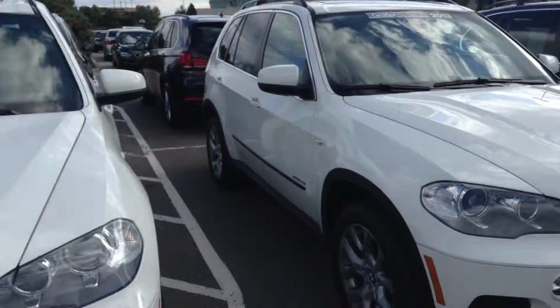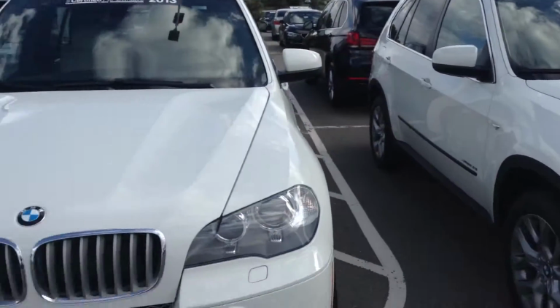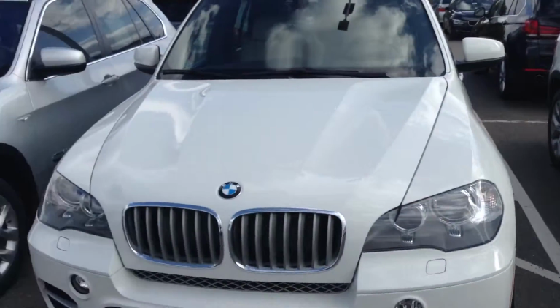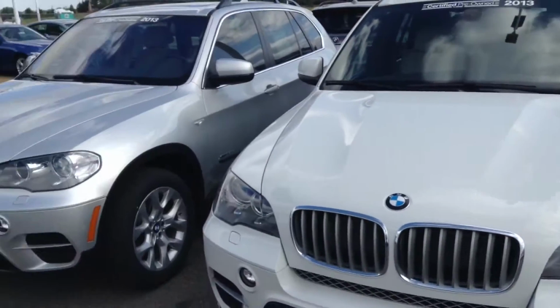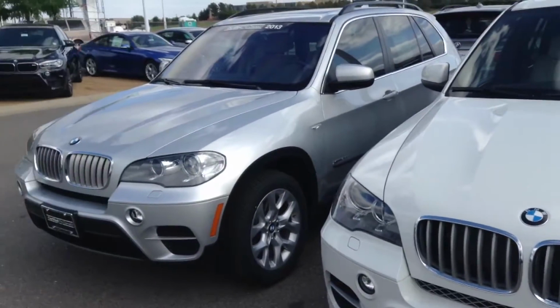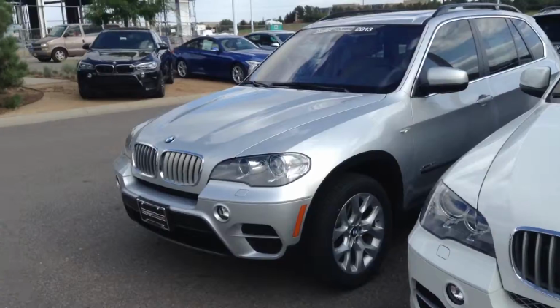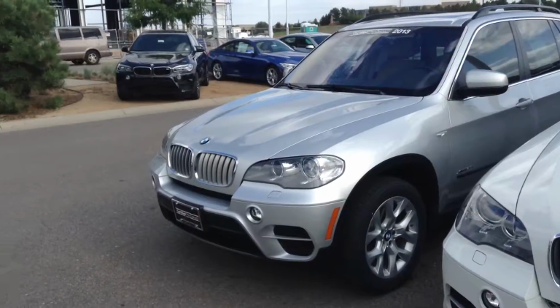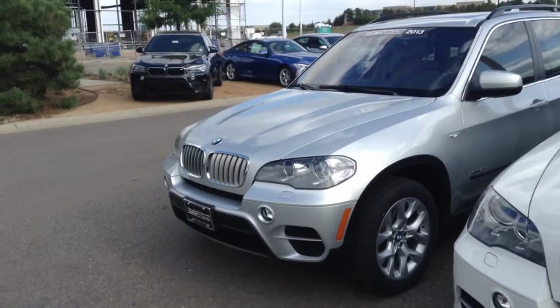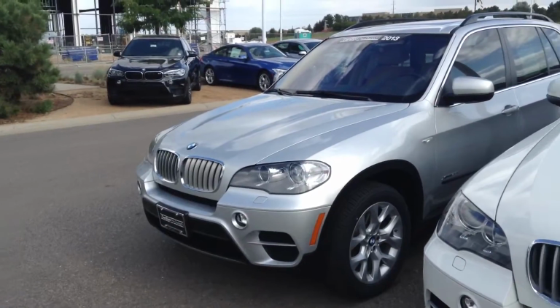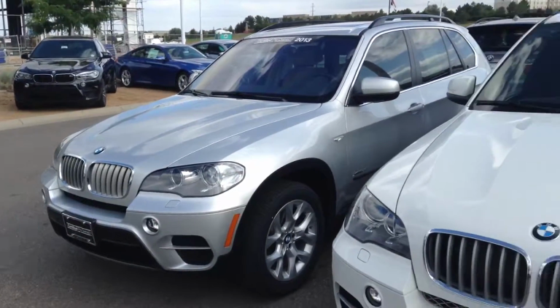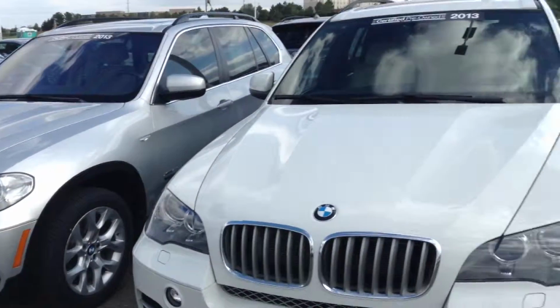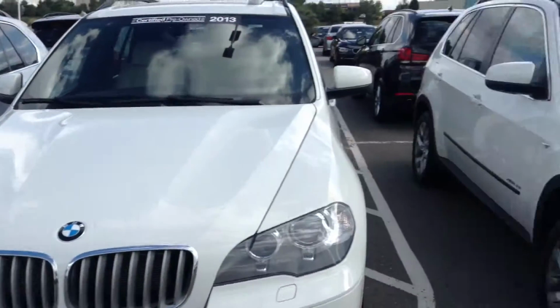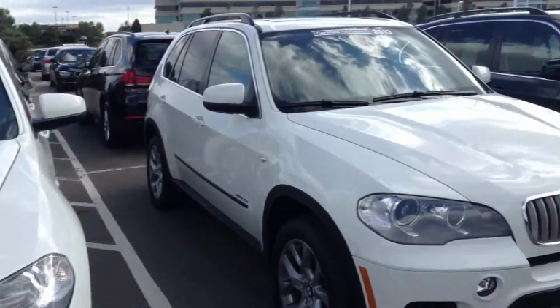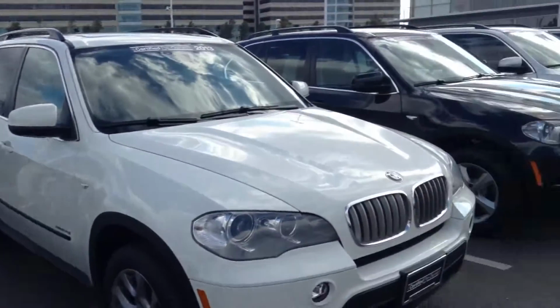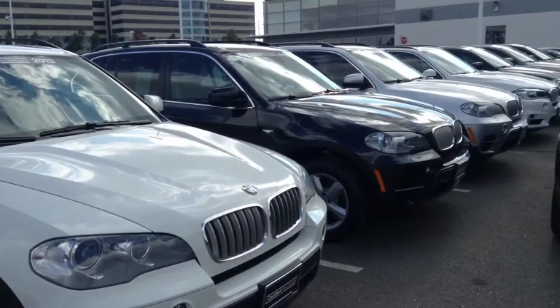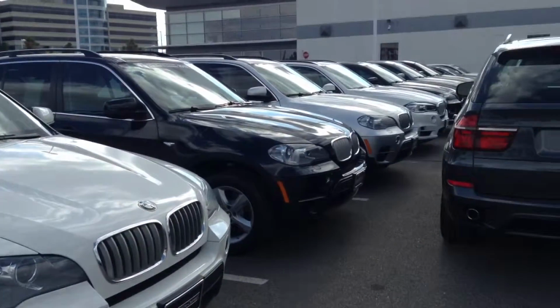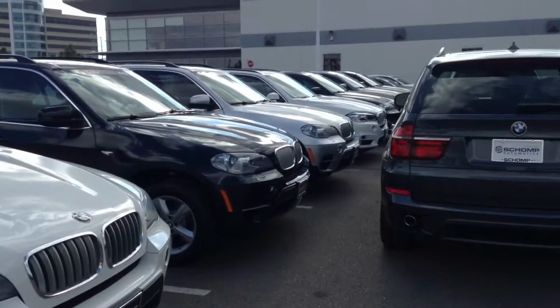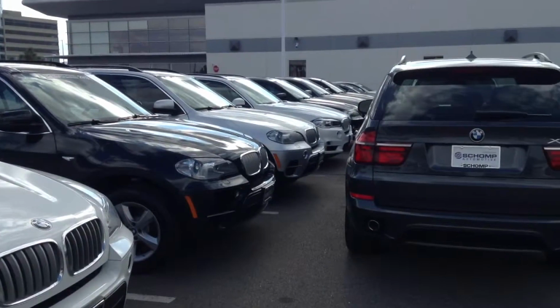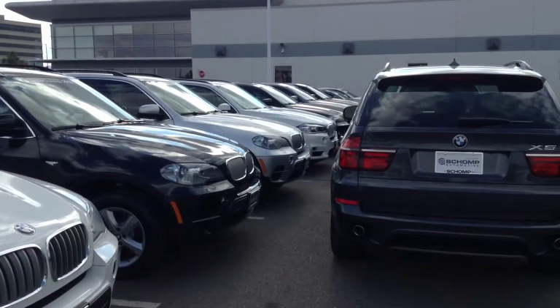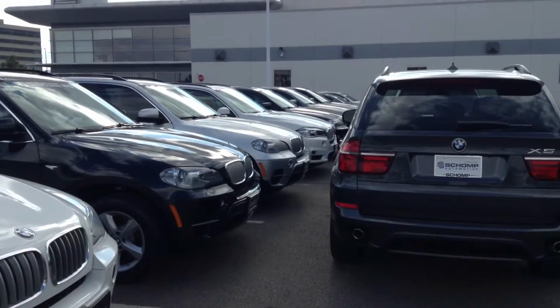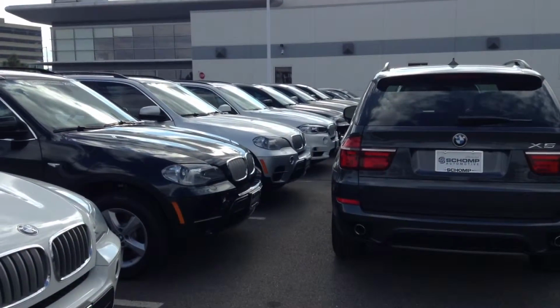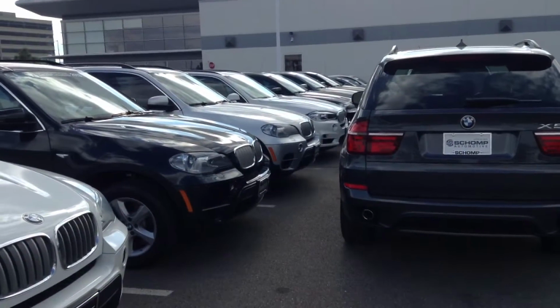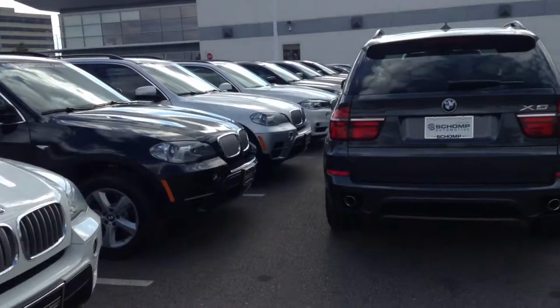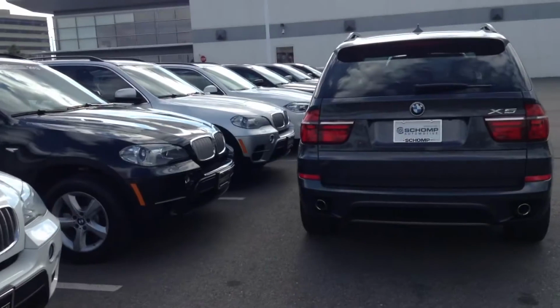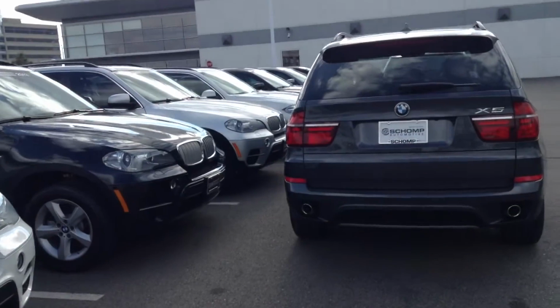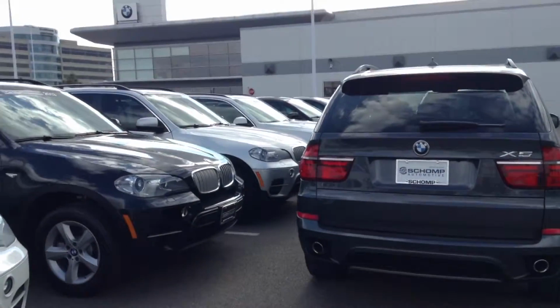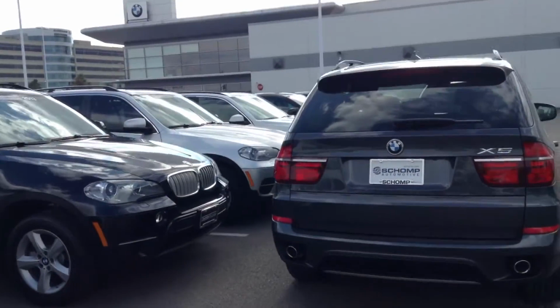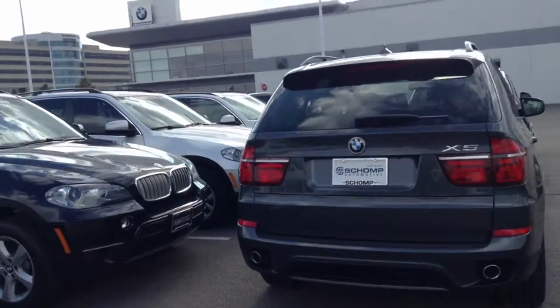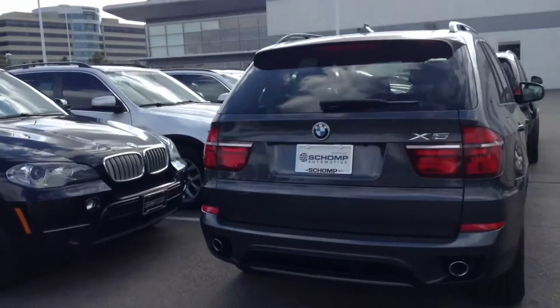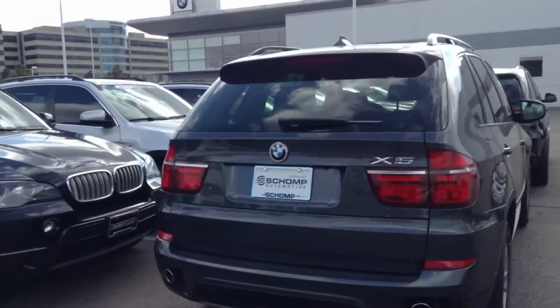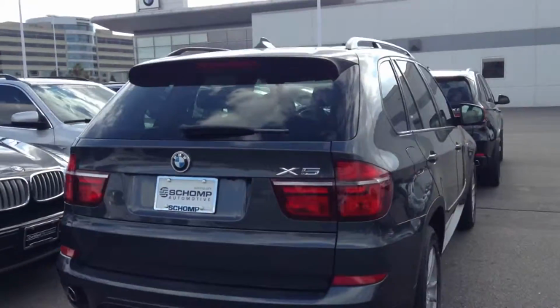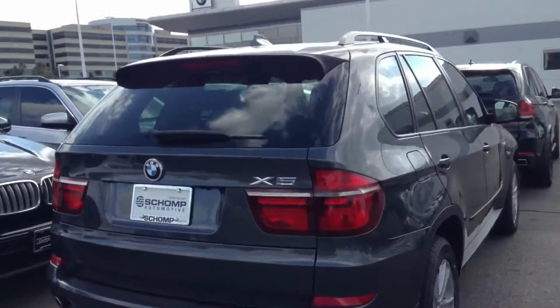We have a huge selection of X5 certified pre-owned. As you can see, the whole line is full of them. So I'm confident we'll be able to find a vehicle that fits your needs.